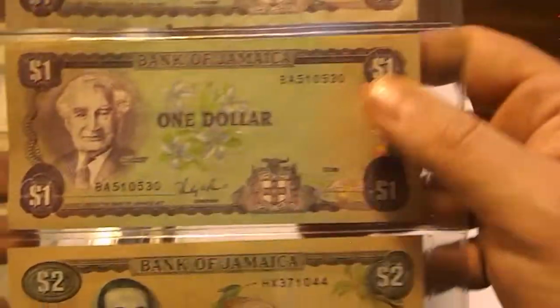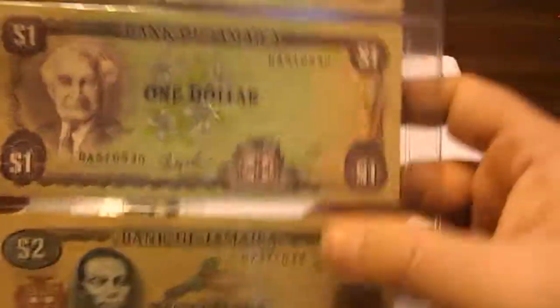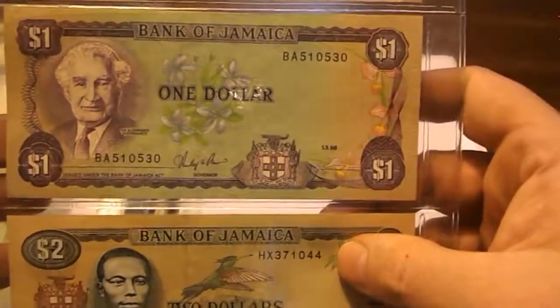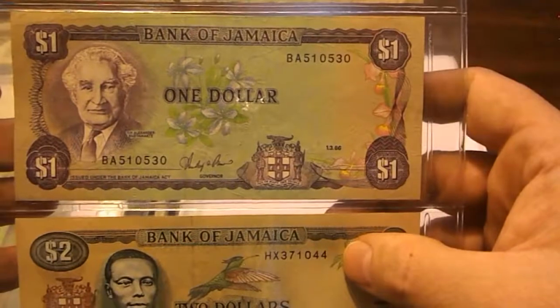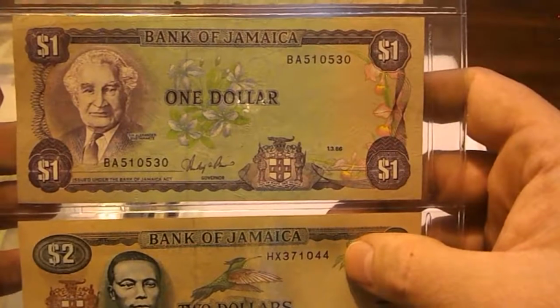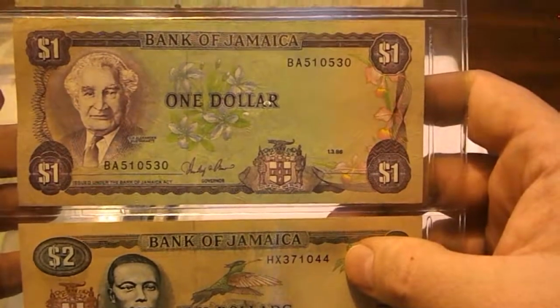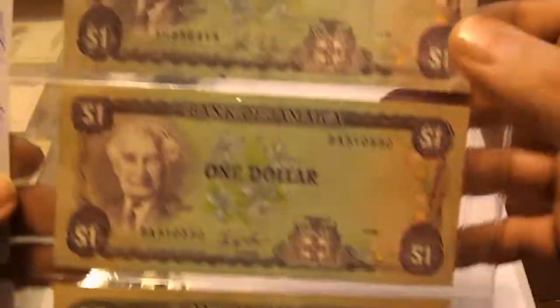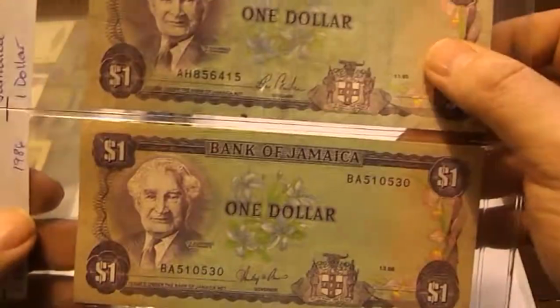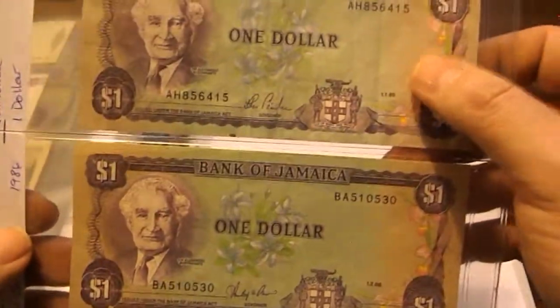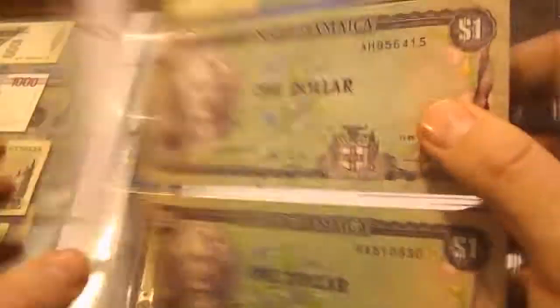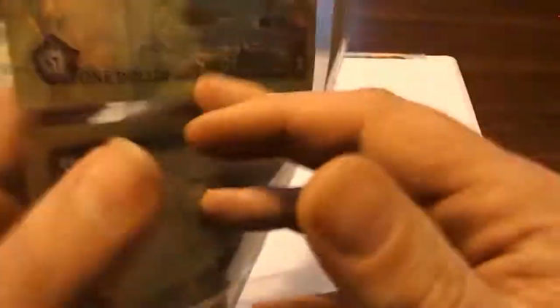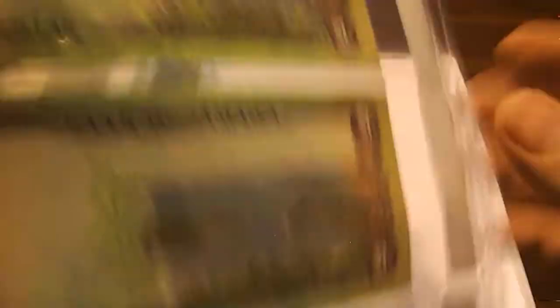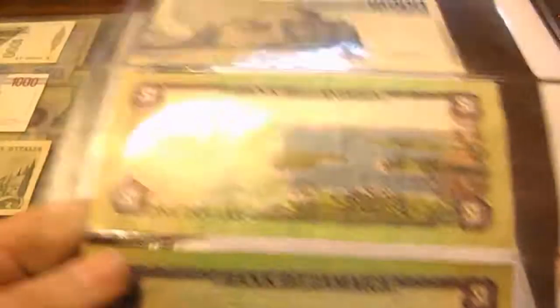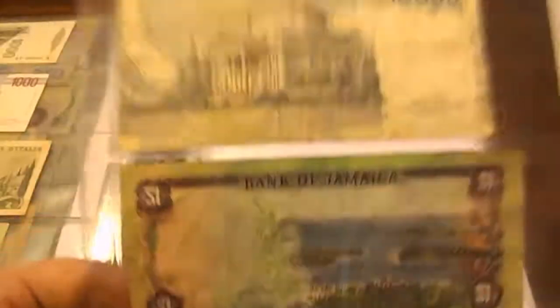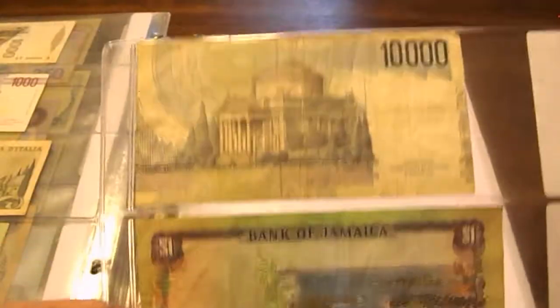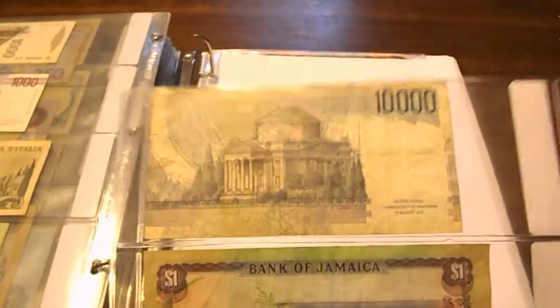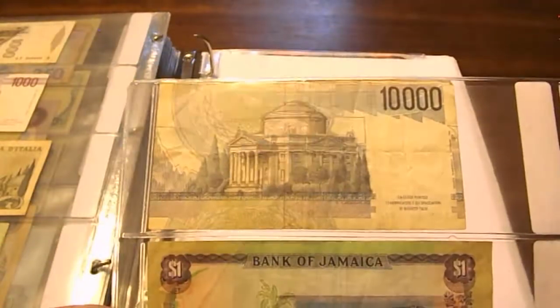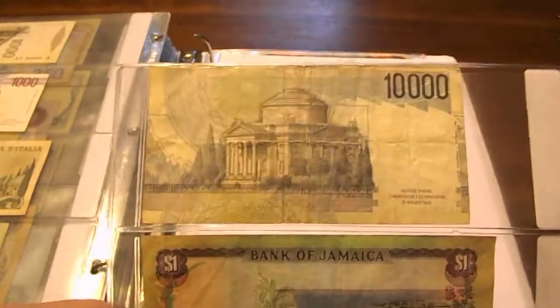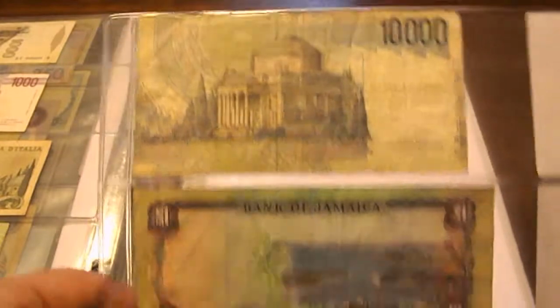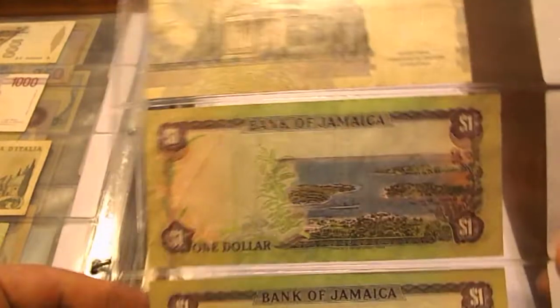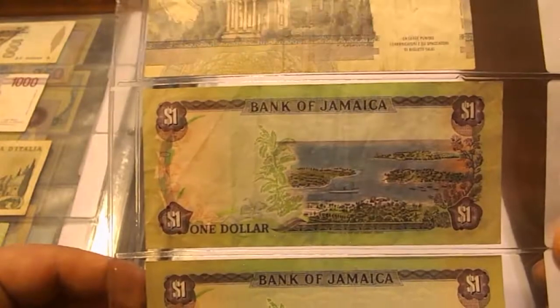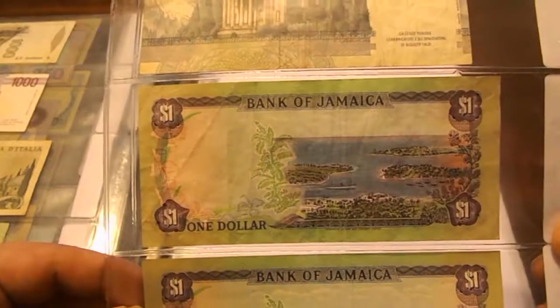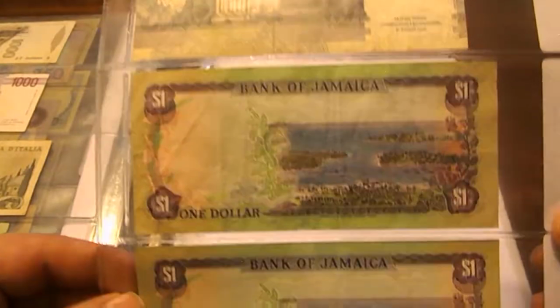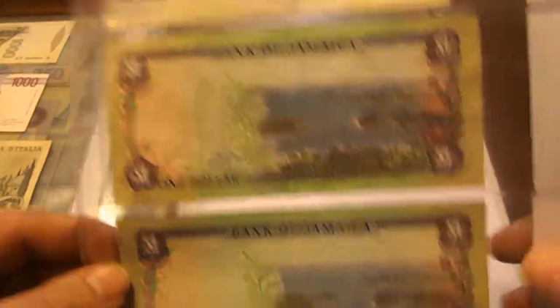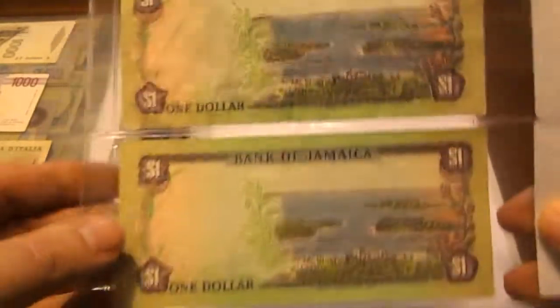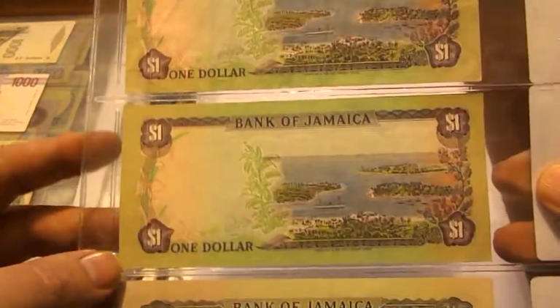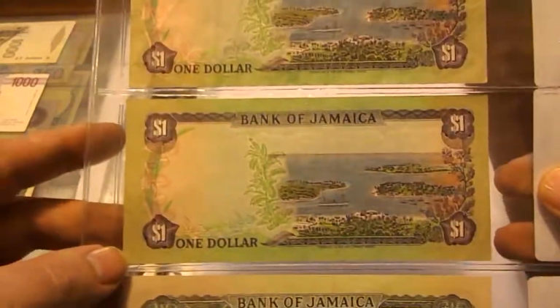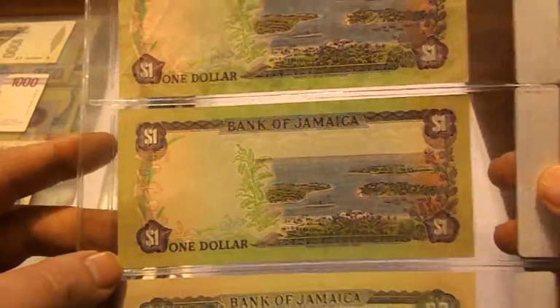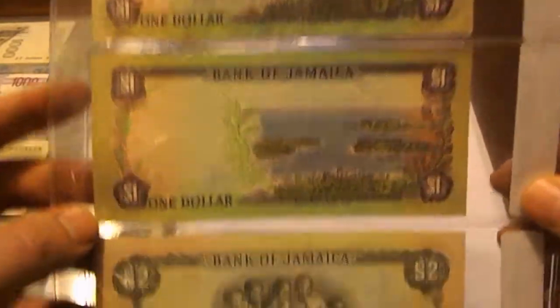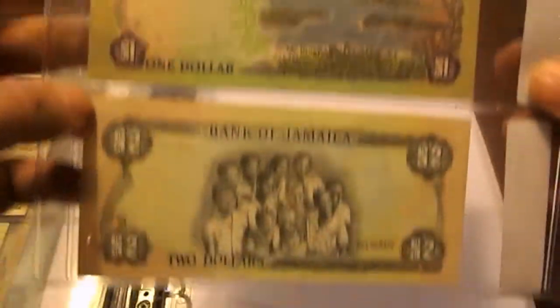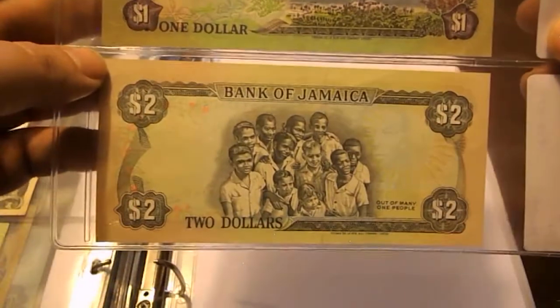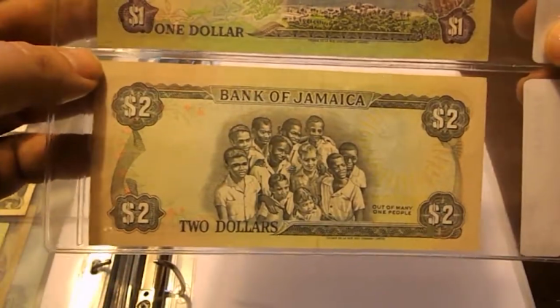Then we get into Jamaica: a 1985 one dollar, a 1986 one dollar, and a 1993 two dollar bill. The two one-dollar notes are in uncirculated condition; the two-dollar is circulated. I really like the colors on those one-dollar bills.